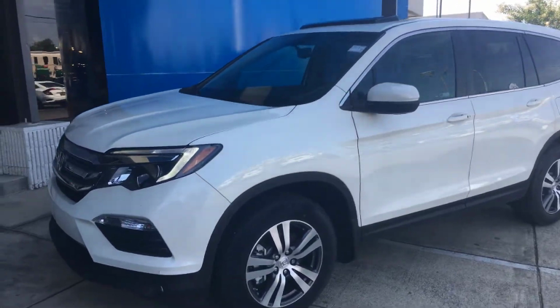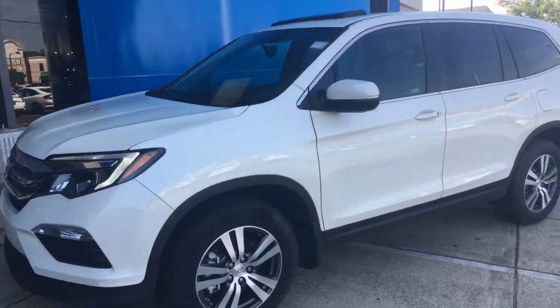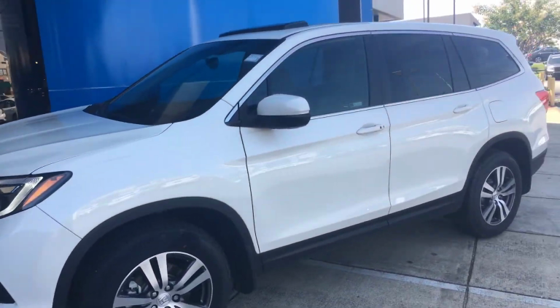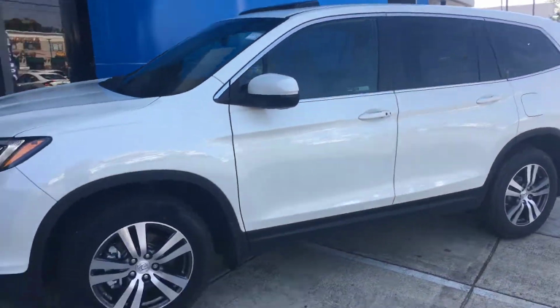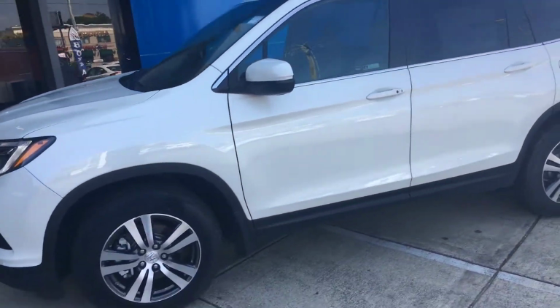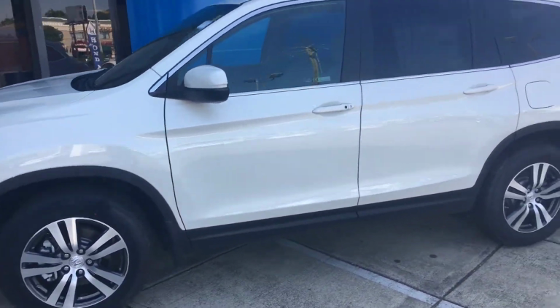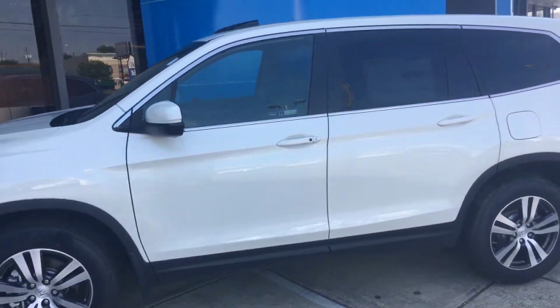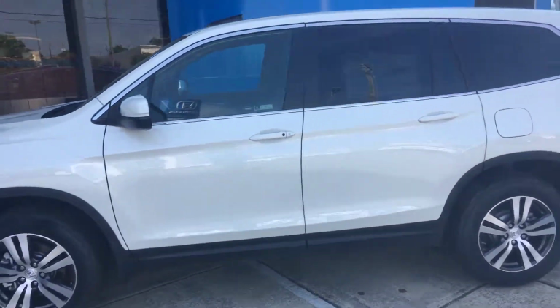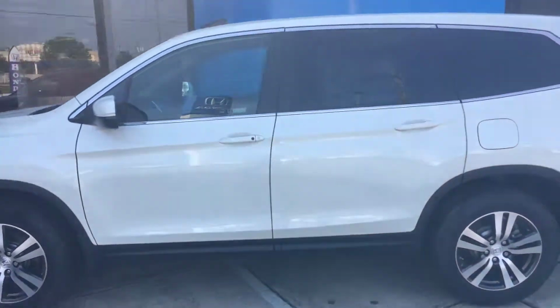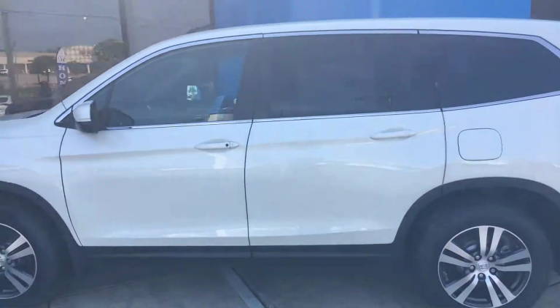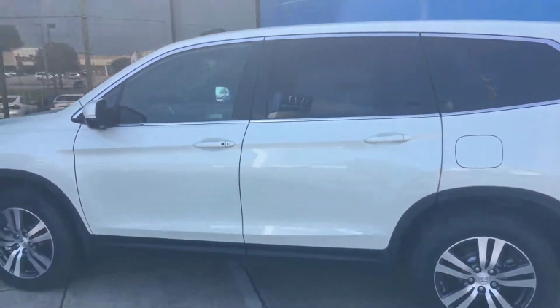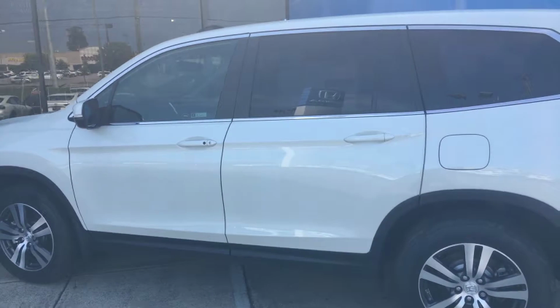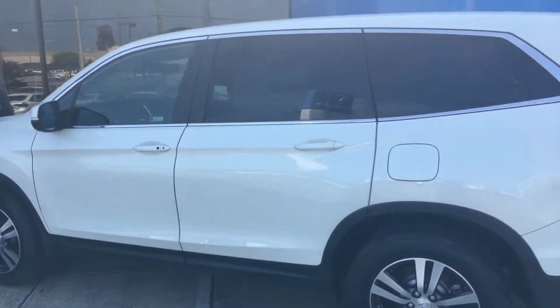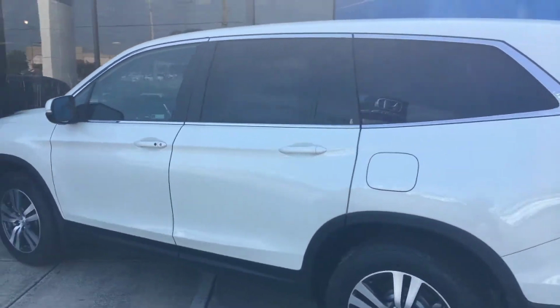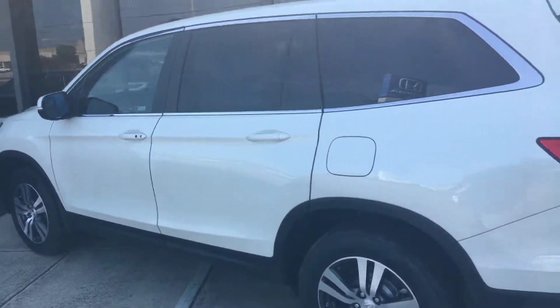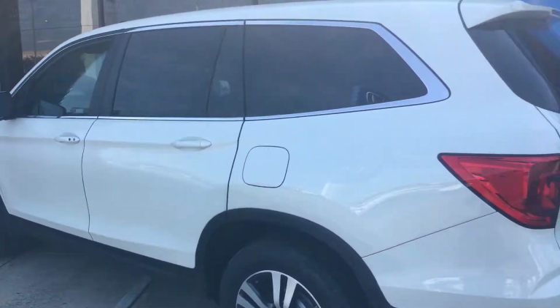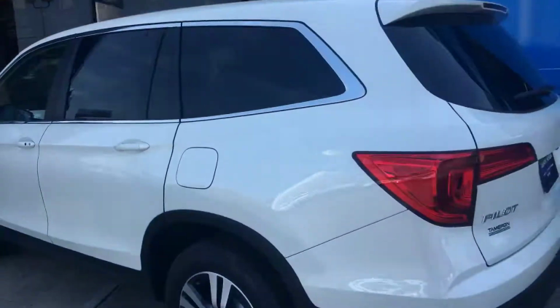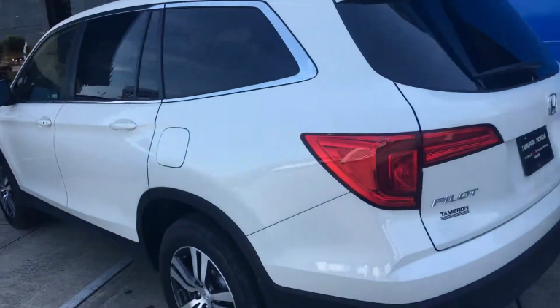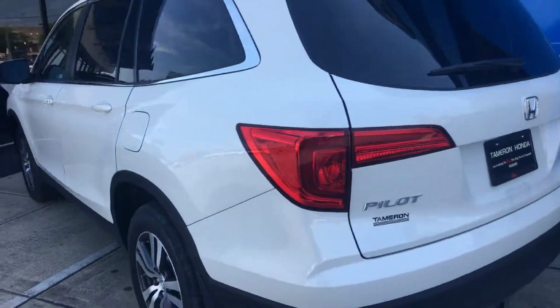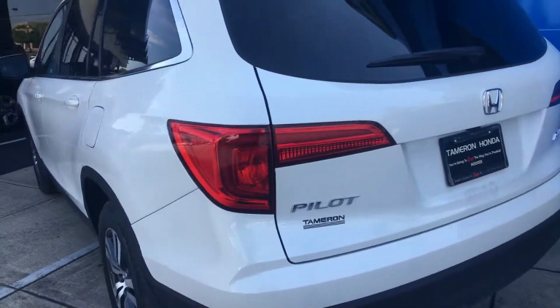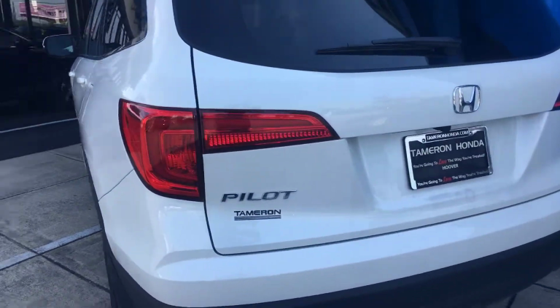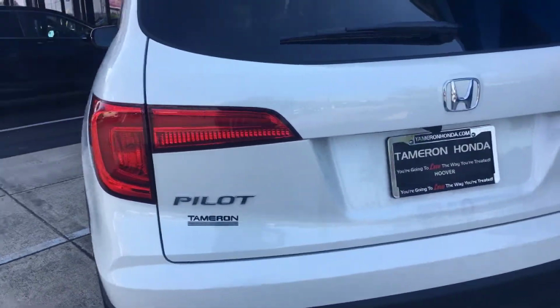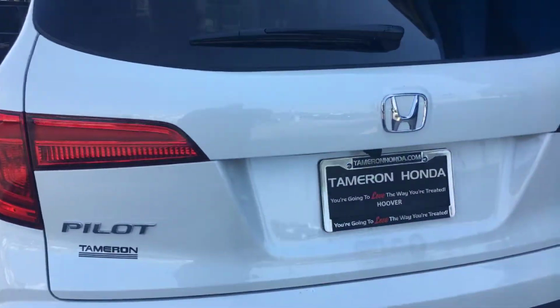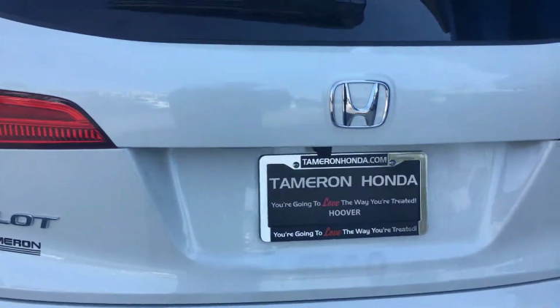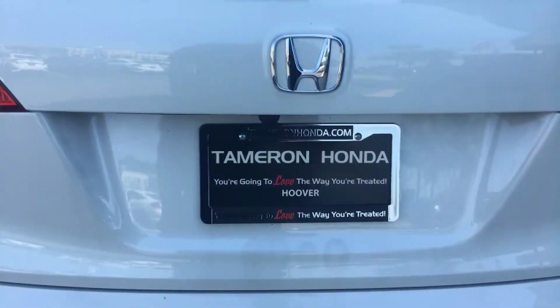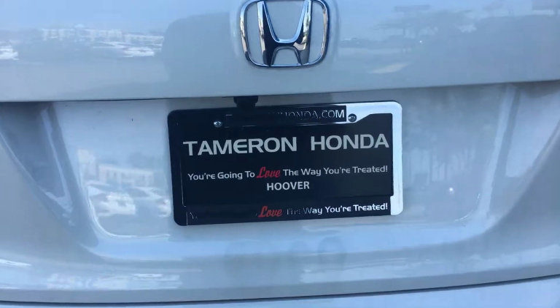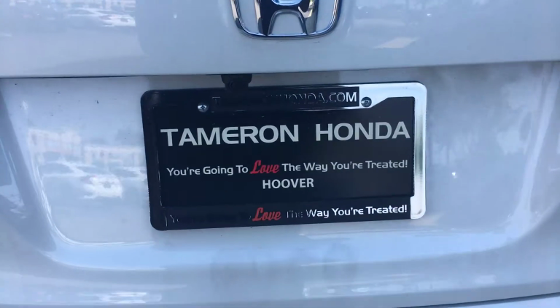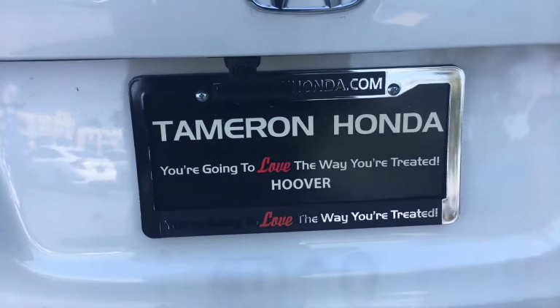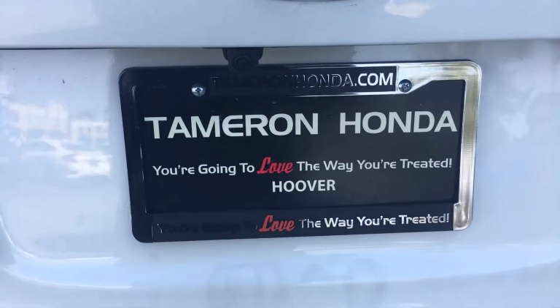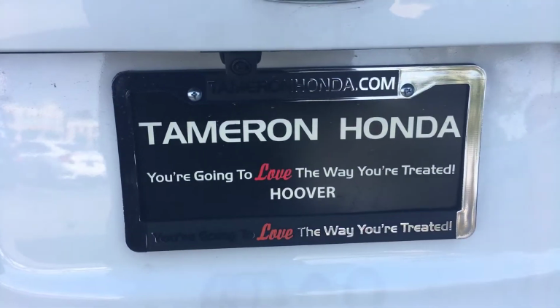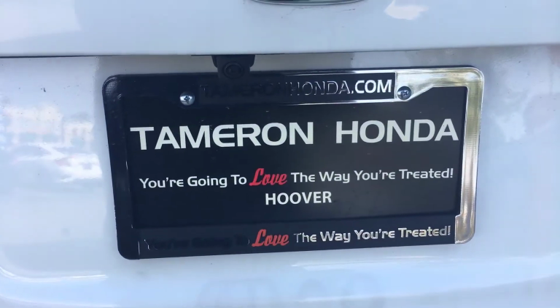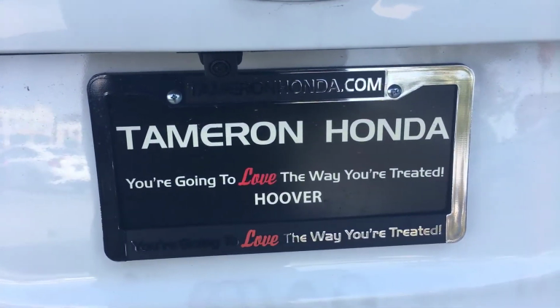Again Michael, my name is Courtney here at Tamron Honda in Hoover, and I will make you this one promise: when you do make it here to Tamron Honda in Hoover, remember, you are going to love the way you're treated.